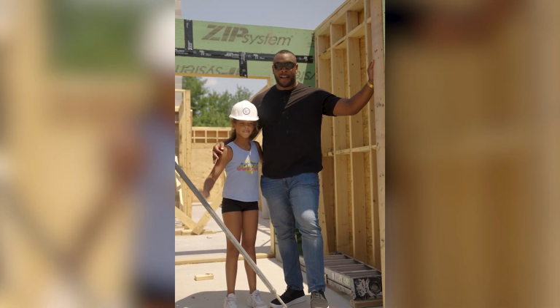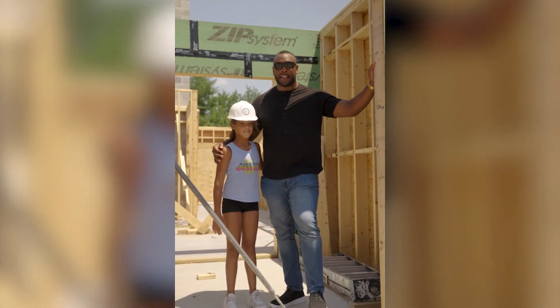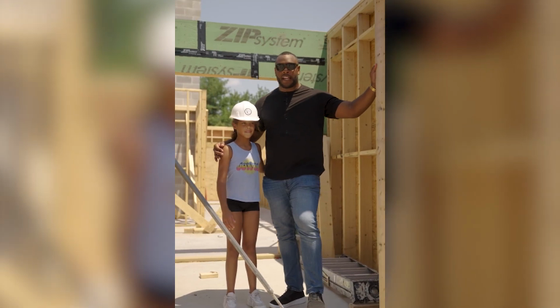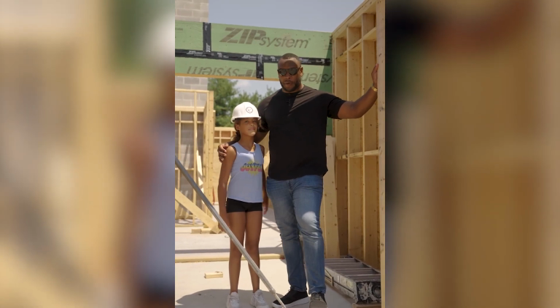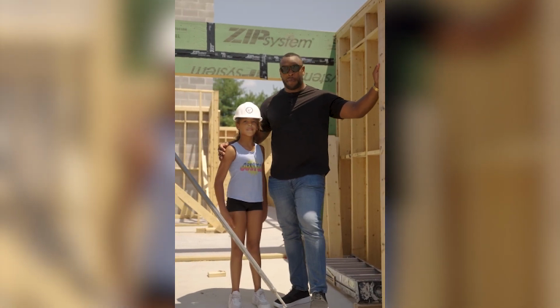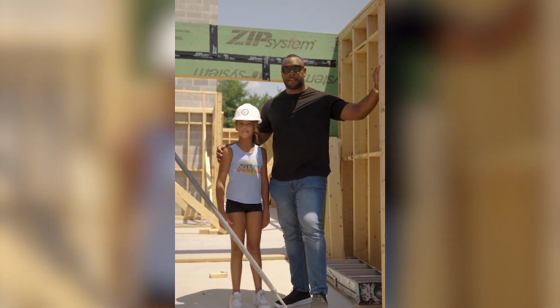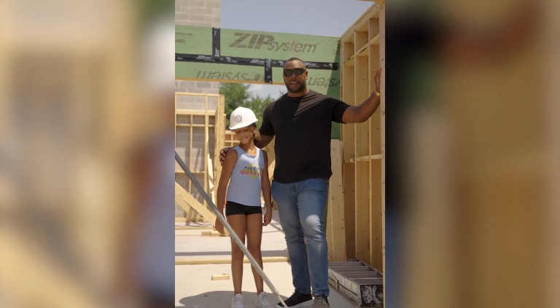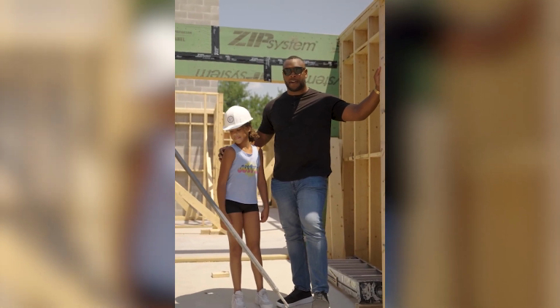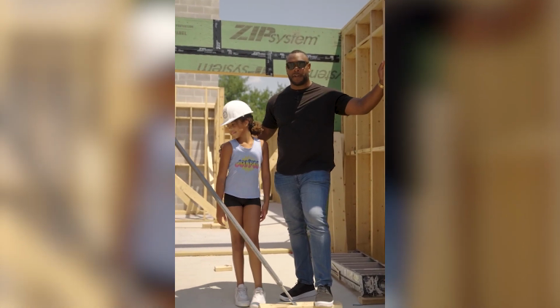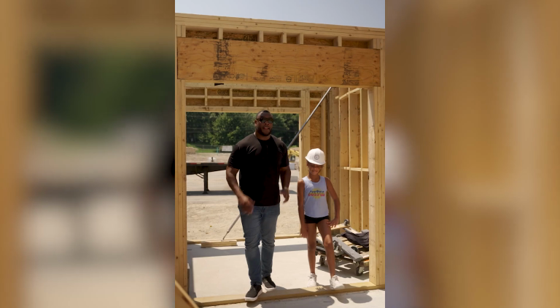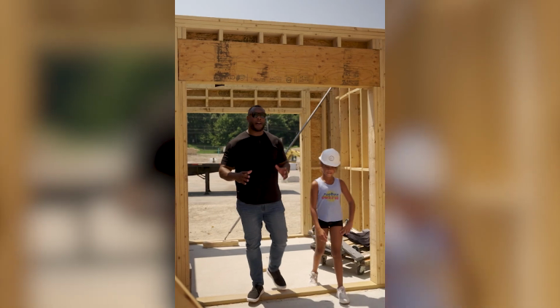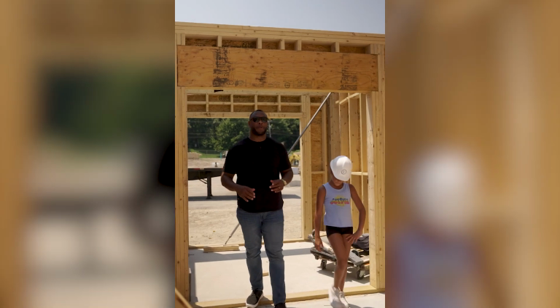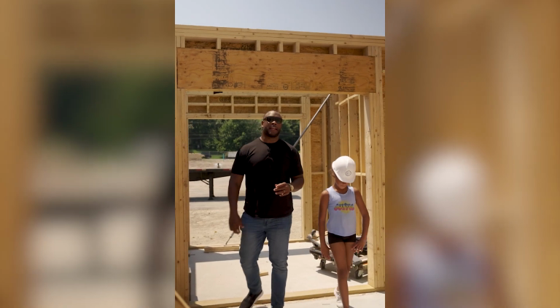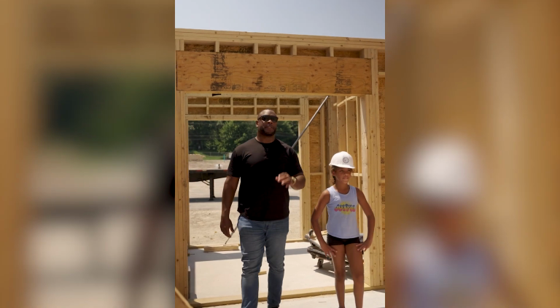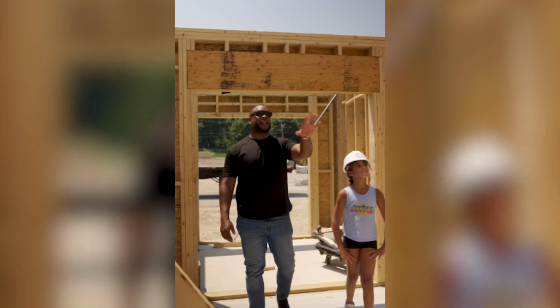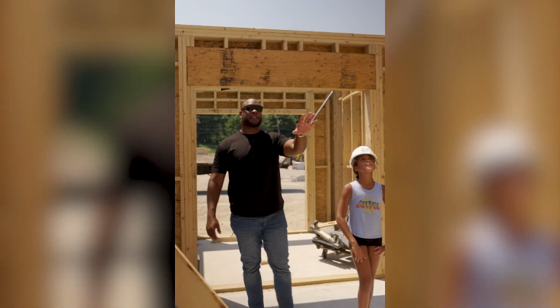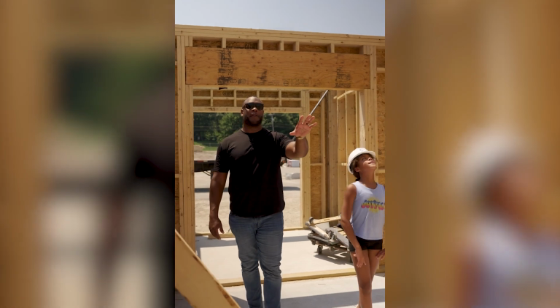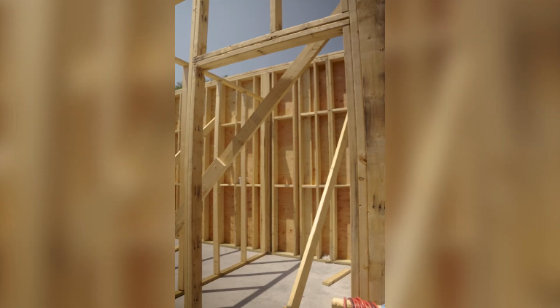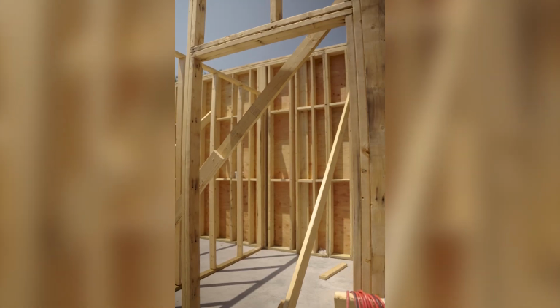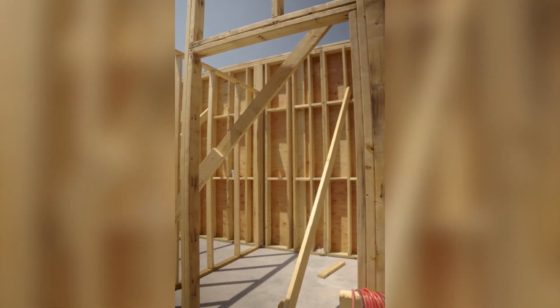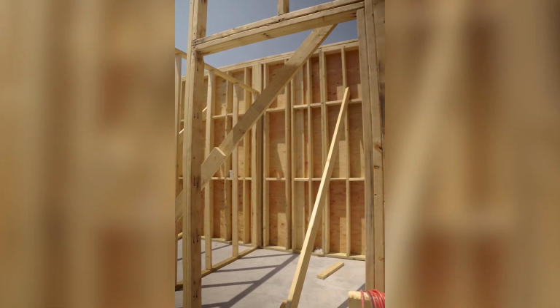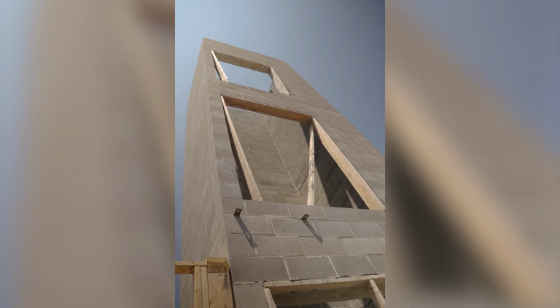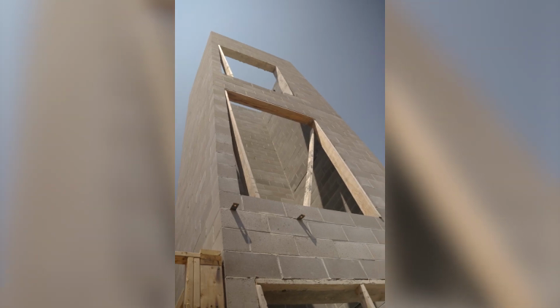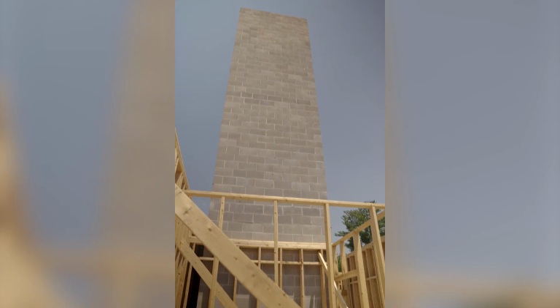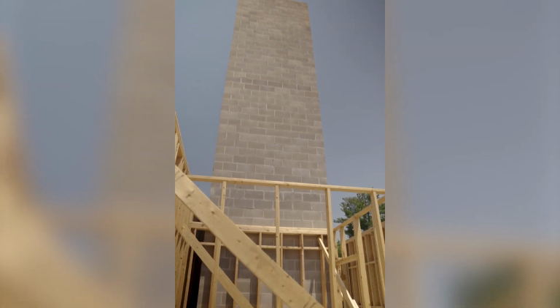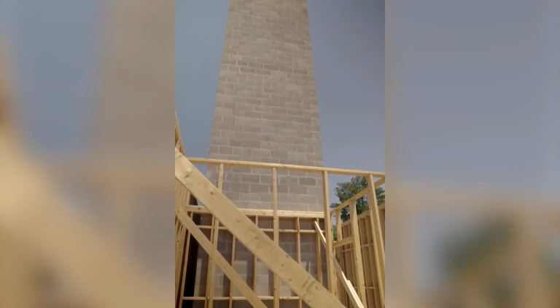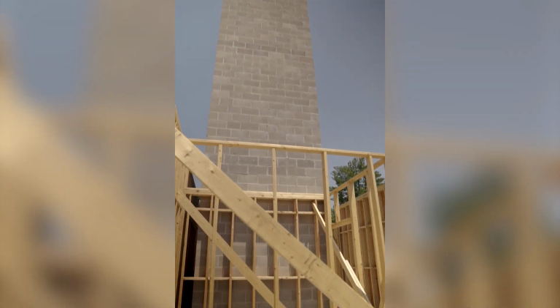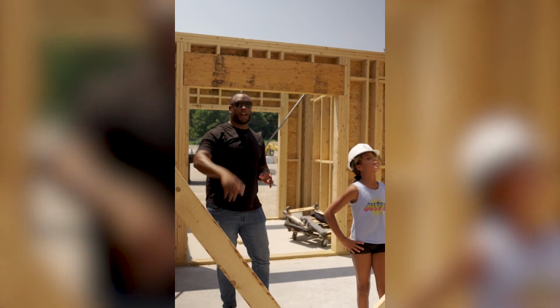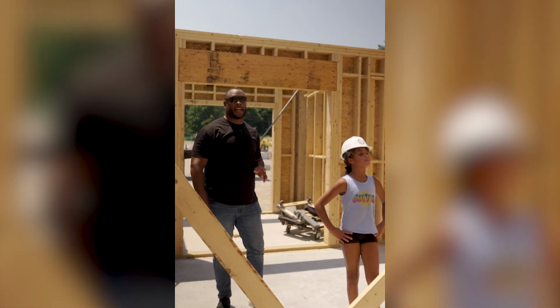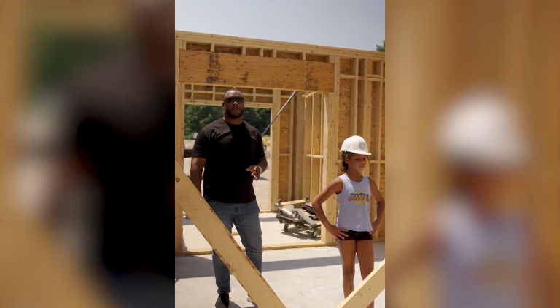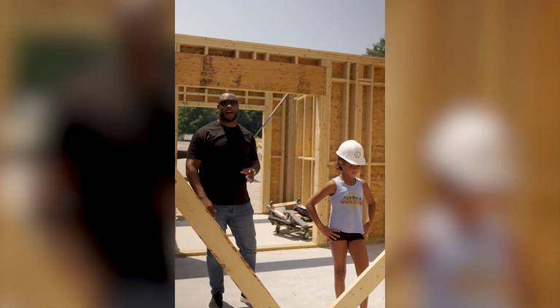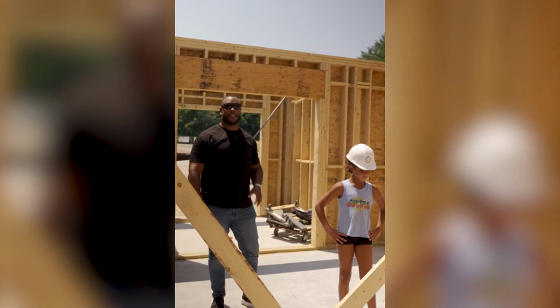This right here will be the main entrance of the London Crossing building. As we come in through the main entrance, you'll see the mail room. Right next to that is the elevator shaft, which will take you all the way up to the third floor and all the way down to the garage in the basement.